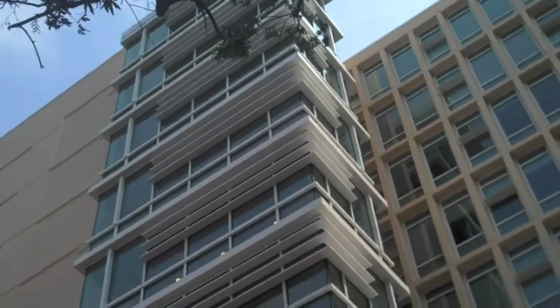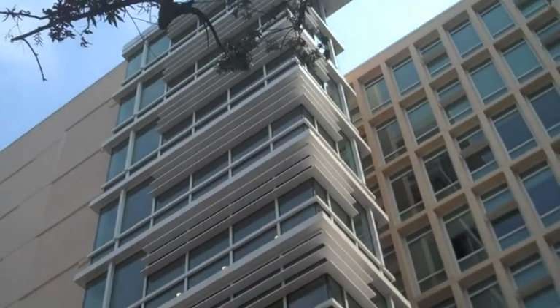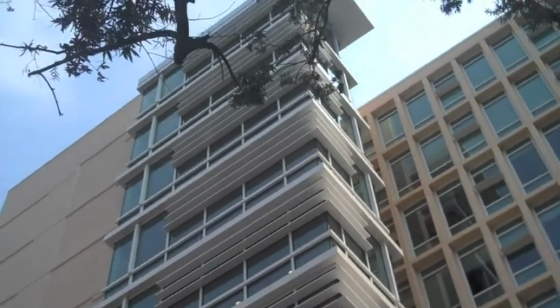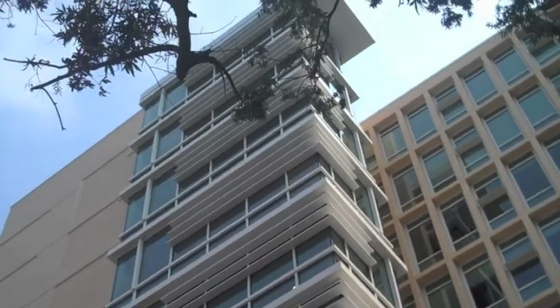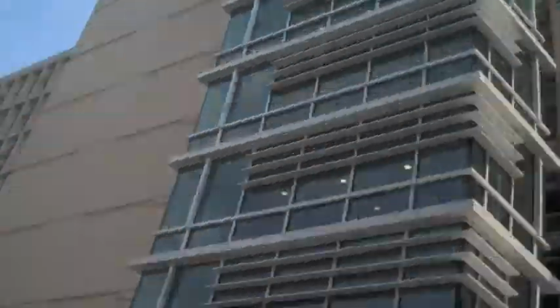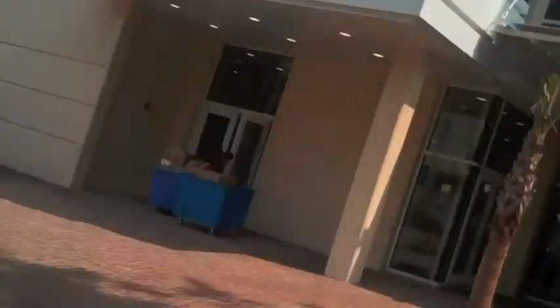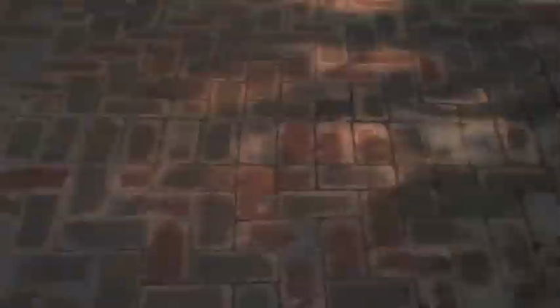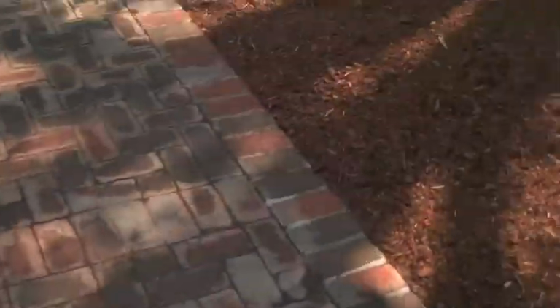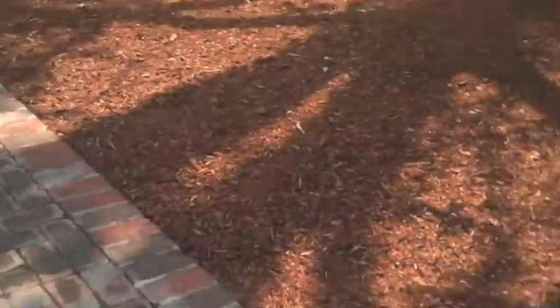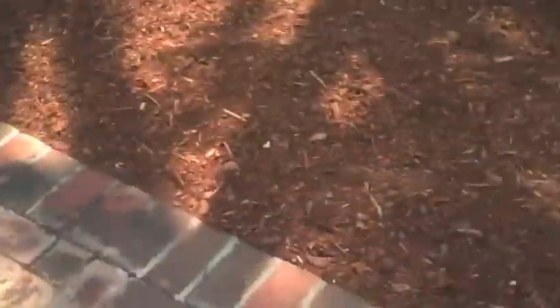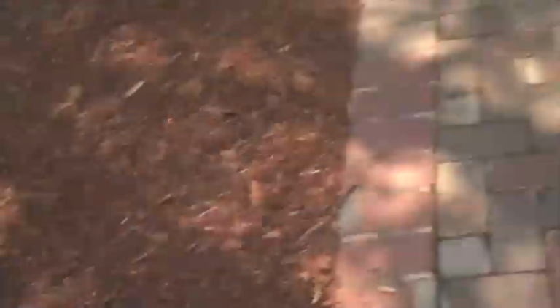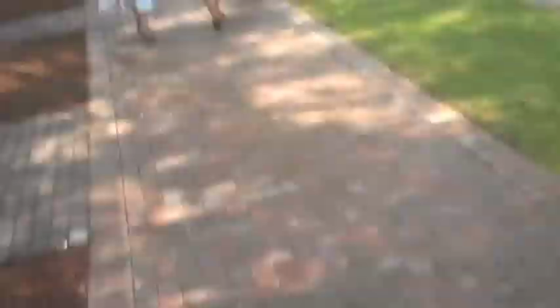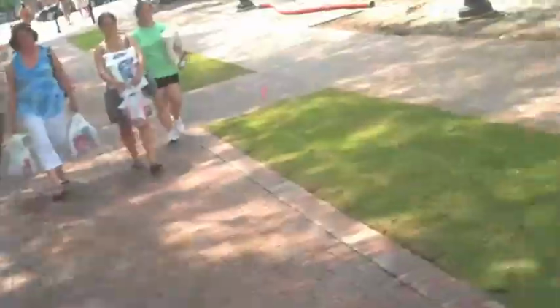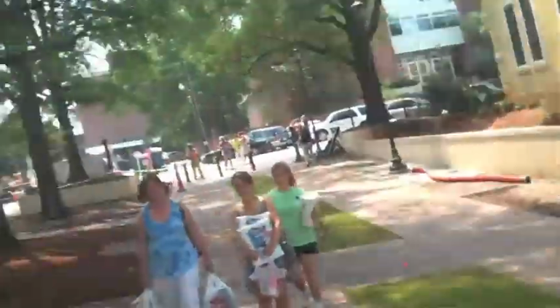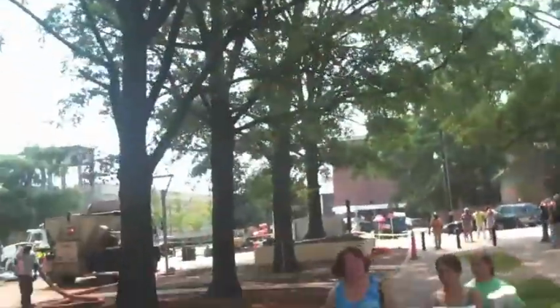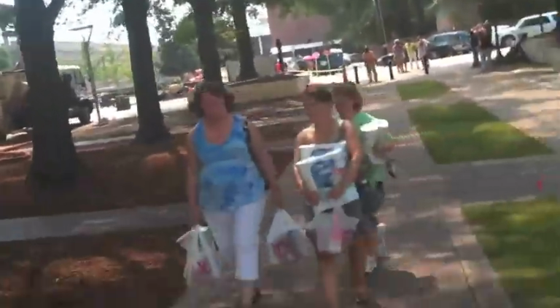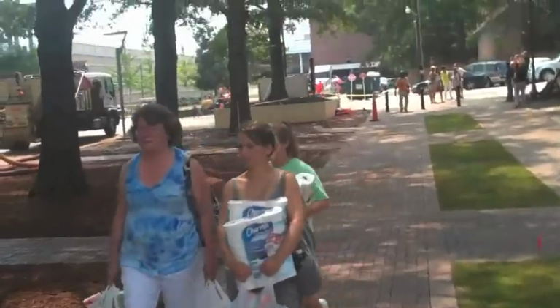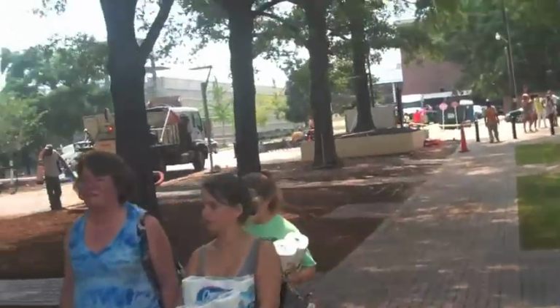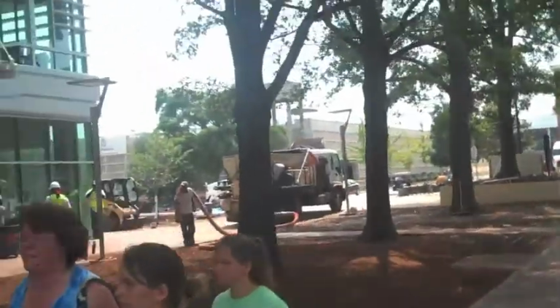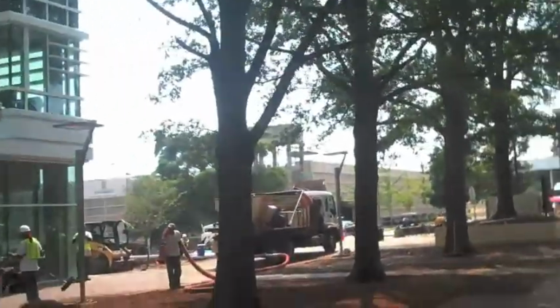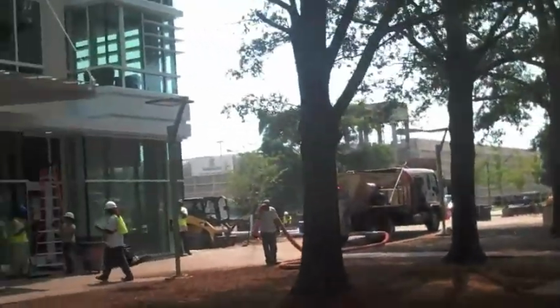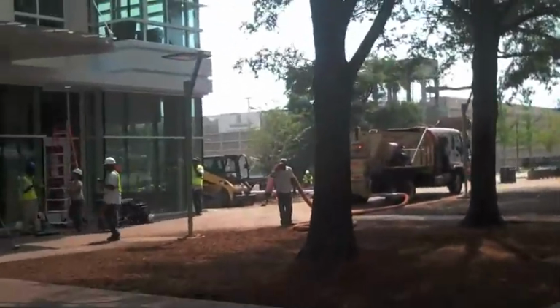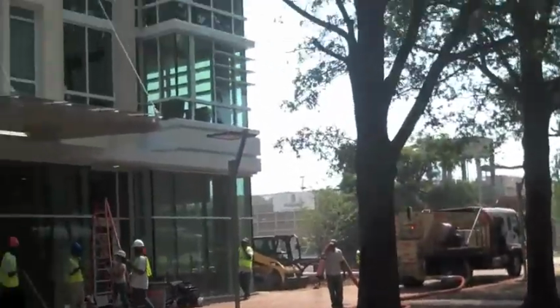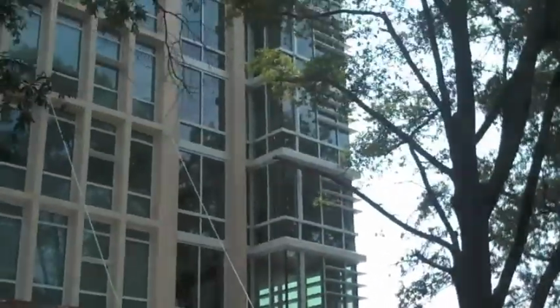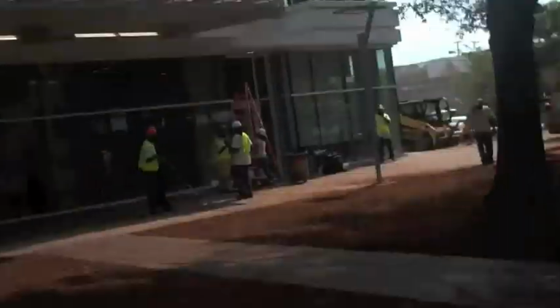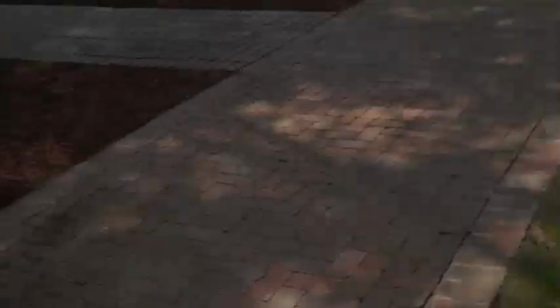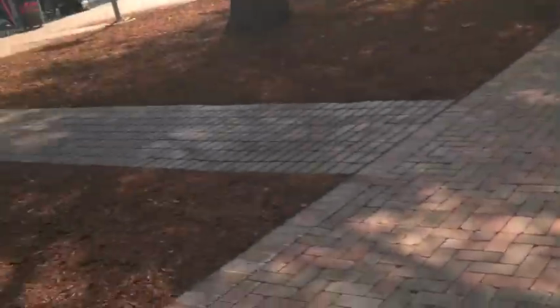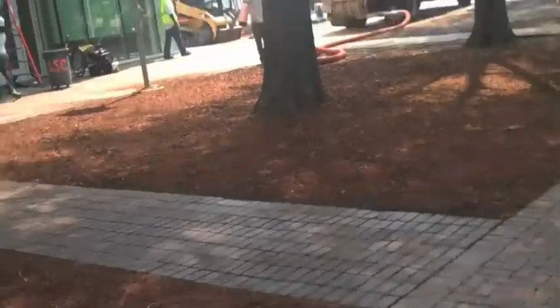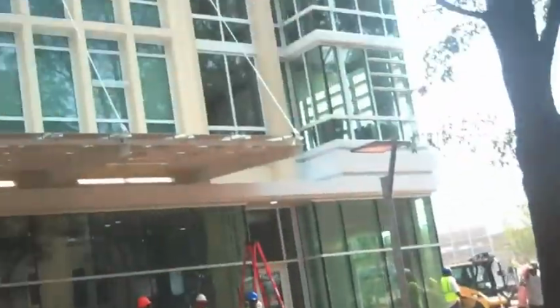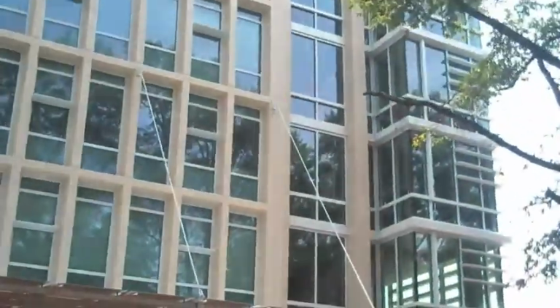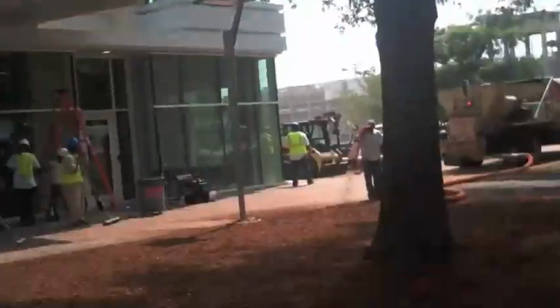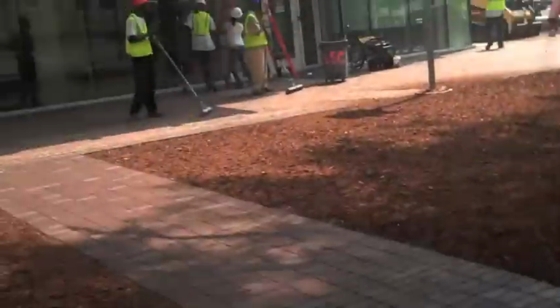The biggest change in this building is that it's gone from traditional style rooms to suite style rooms, so you'll notice when we get up into the student floors that it's not common area bath and that kind of thing. Right now we have a capacity of about 544 students.